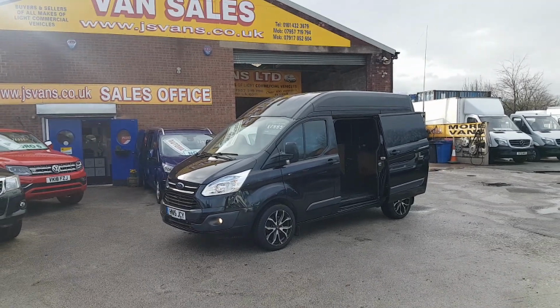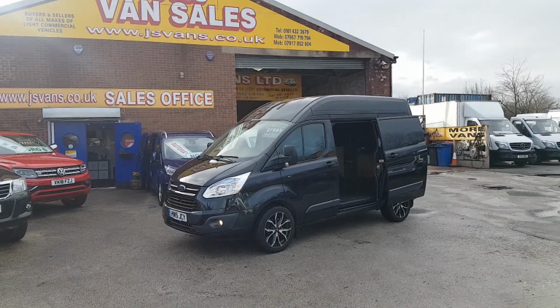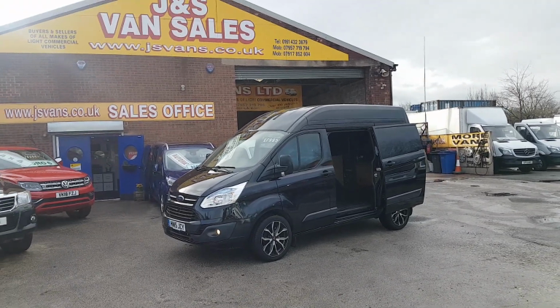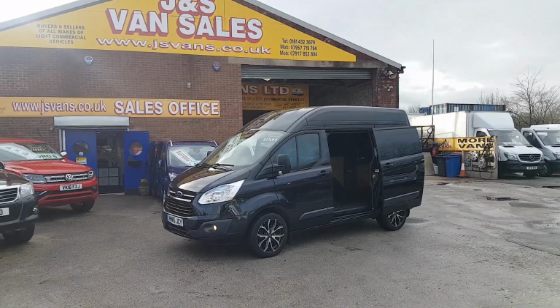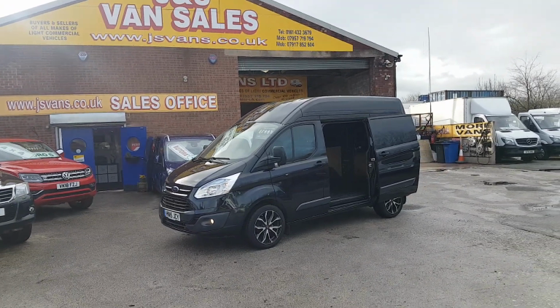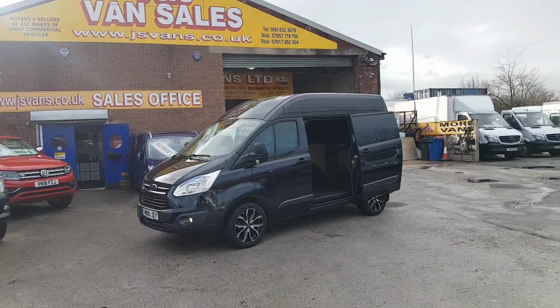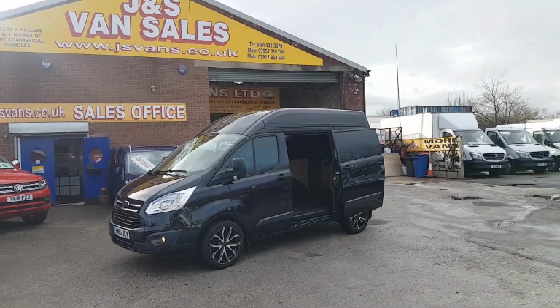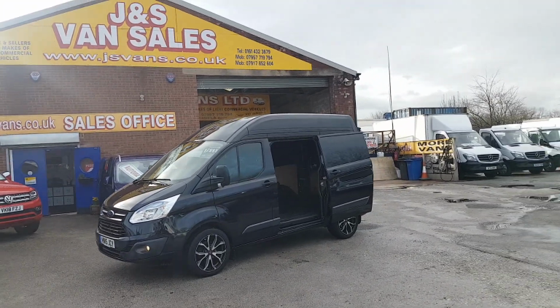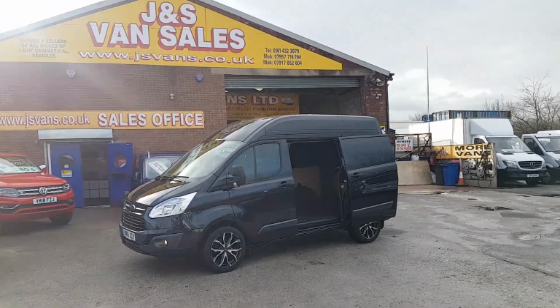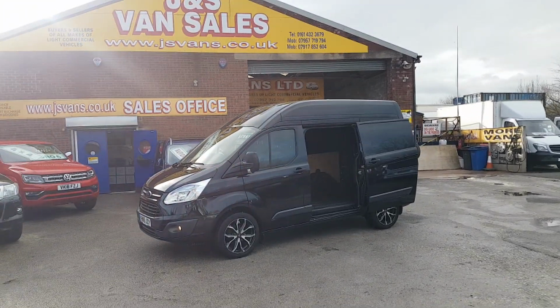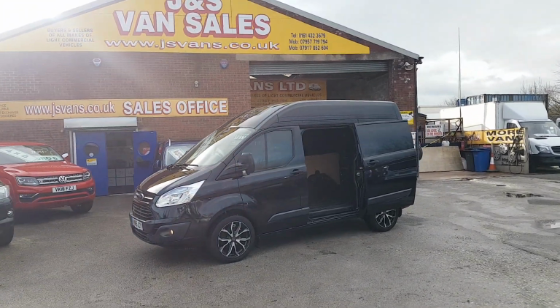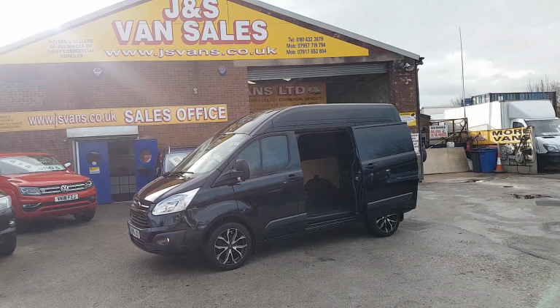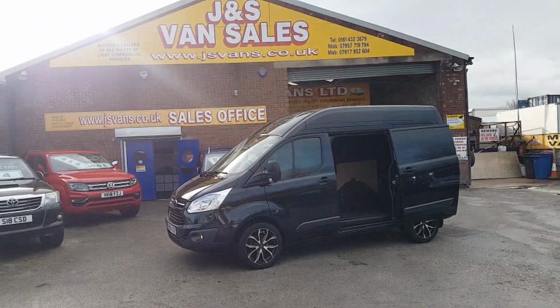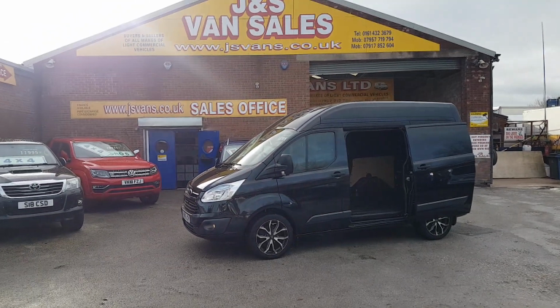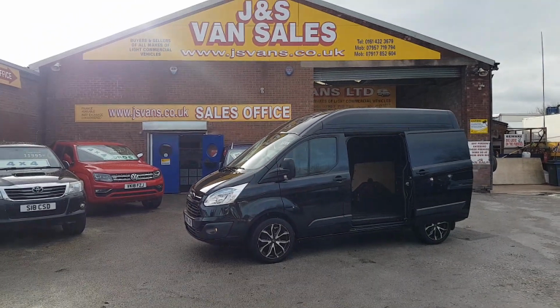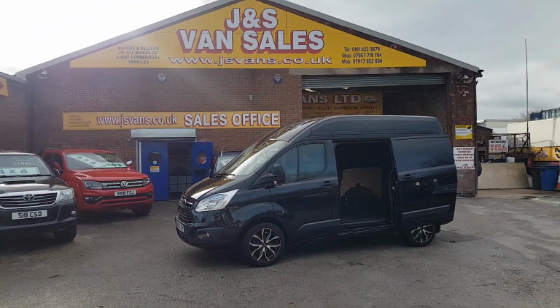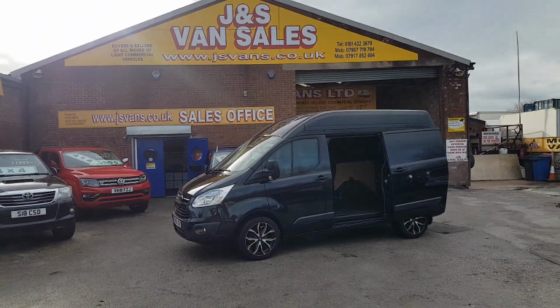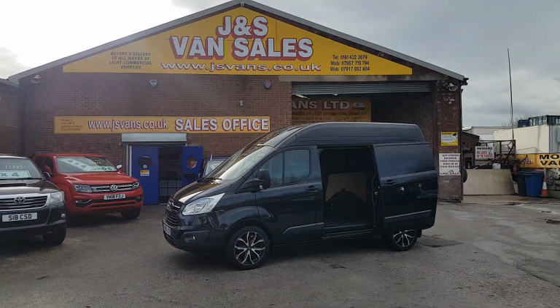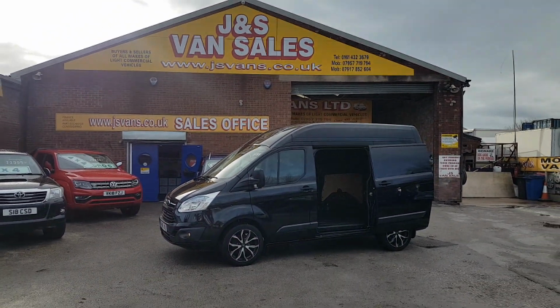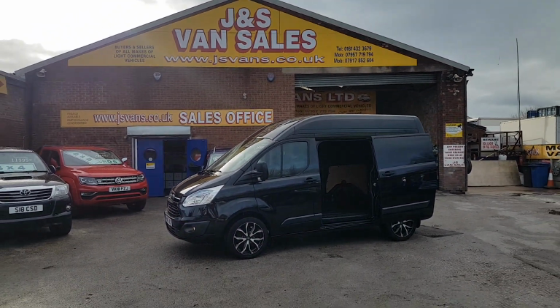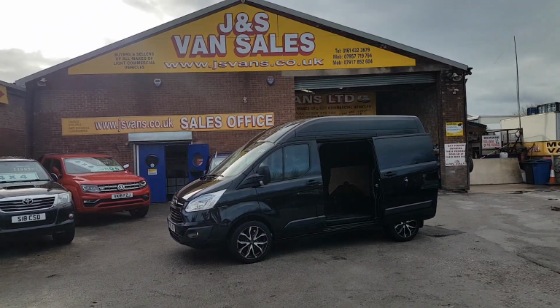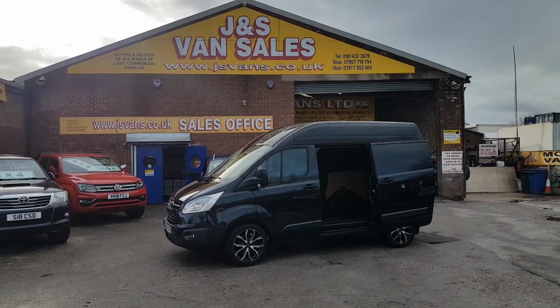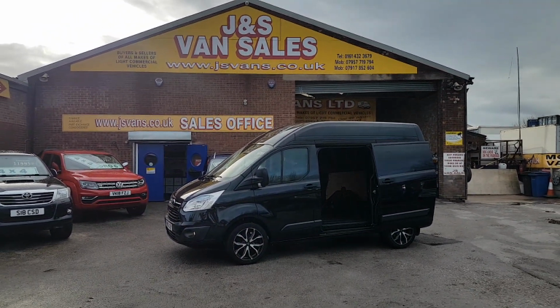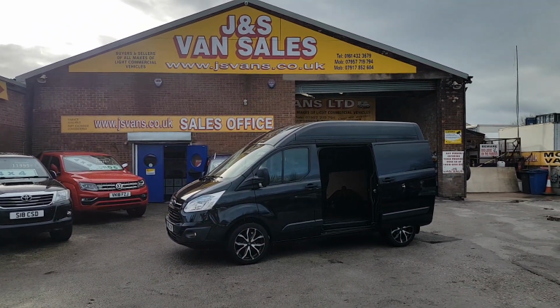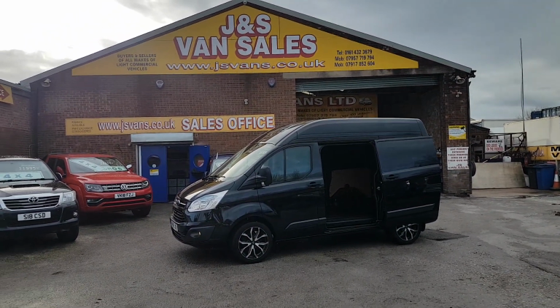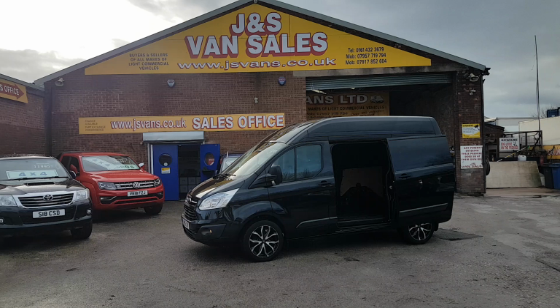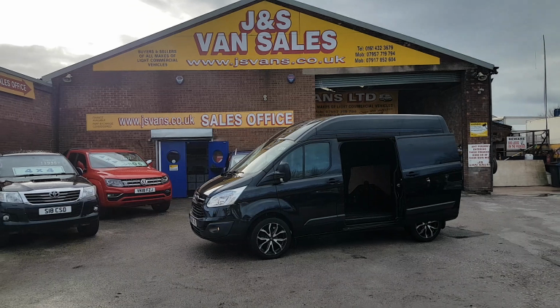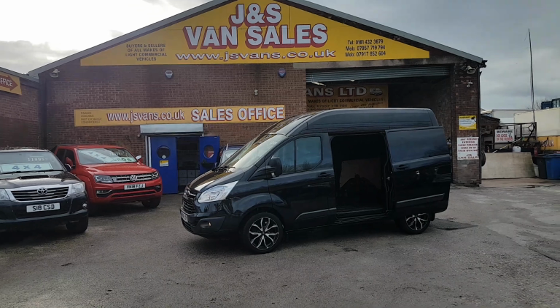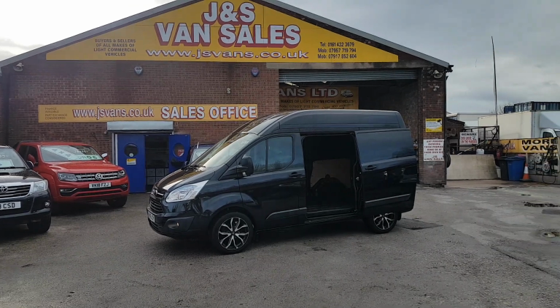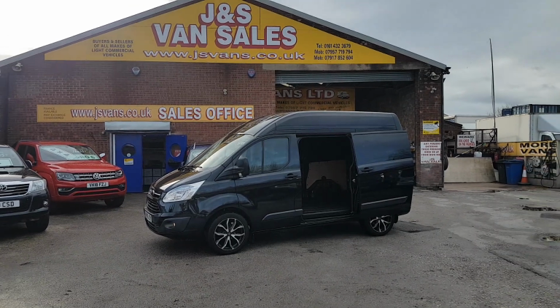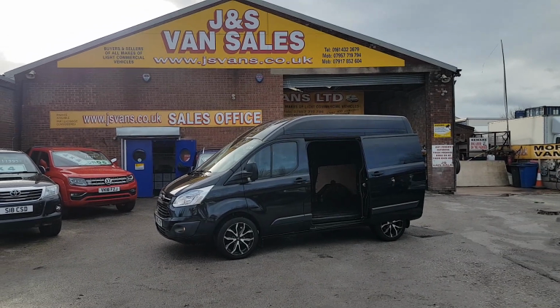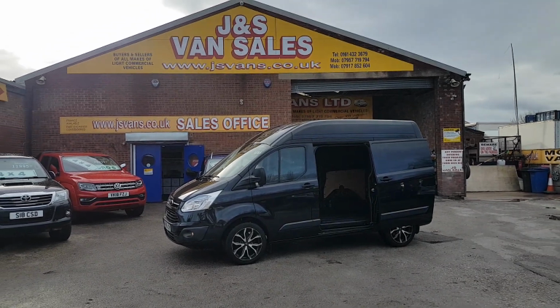It will make a nice camper van conversion, this van. It's got everything going for it — the alloys, the navigation, the colour and the size. Short wheelbase, full high roof, one owner from new.